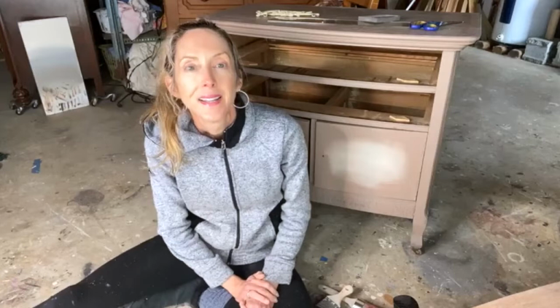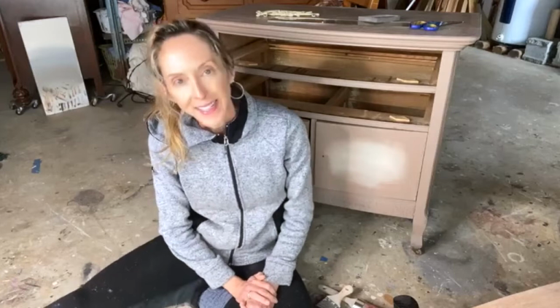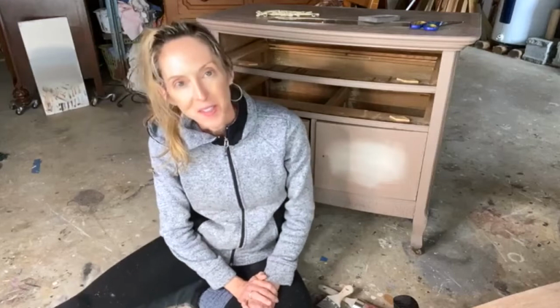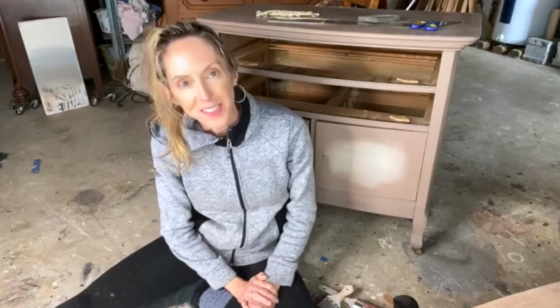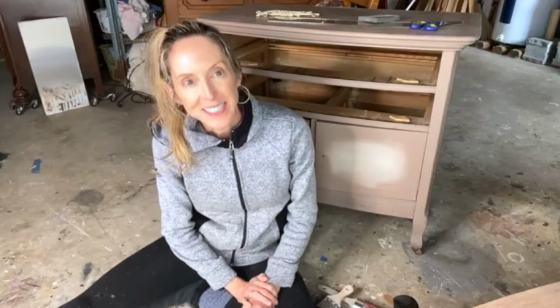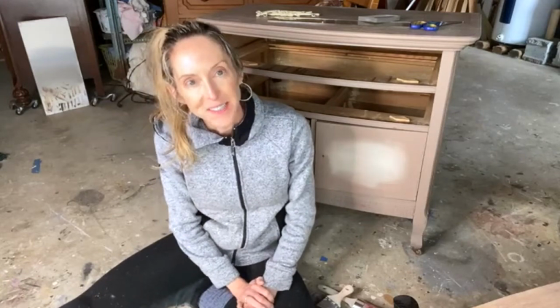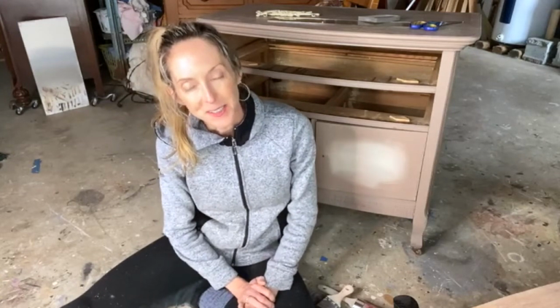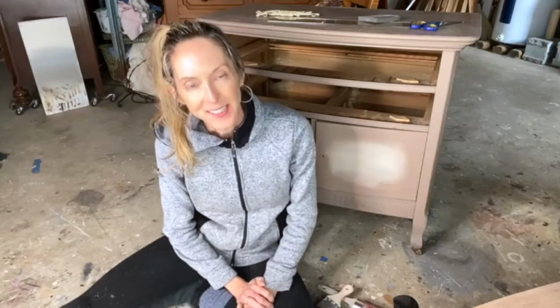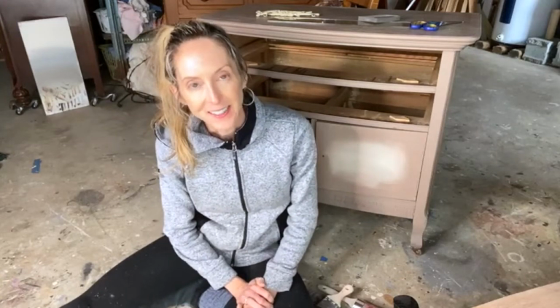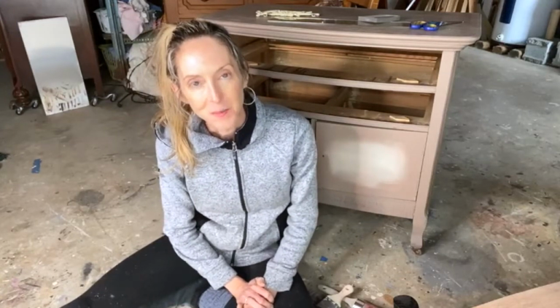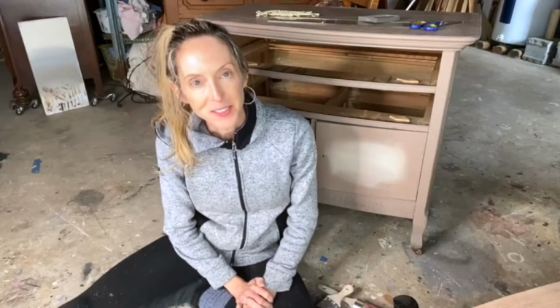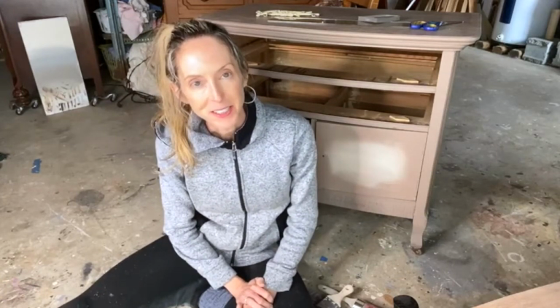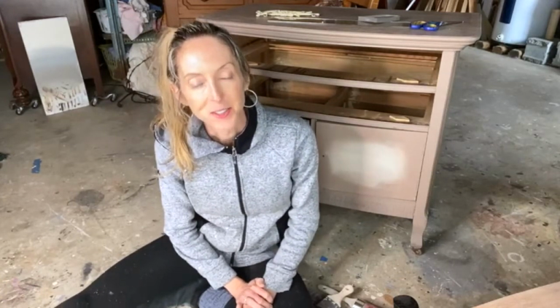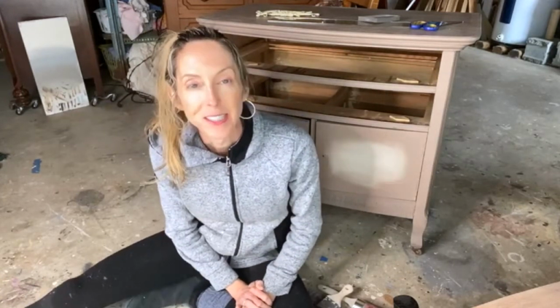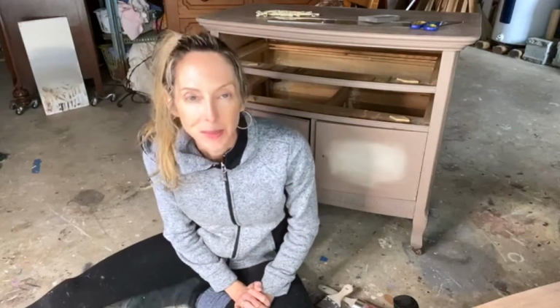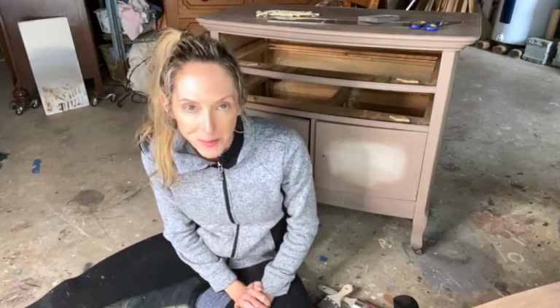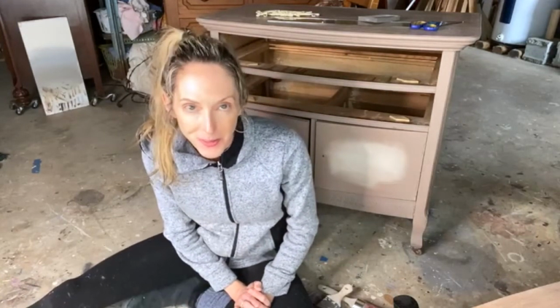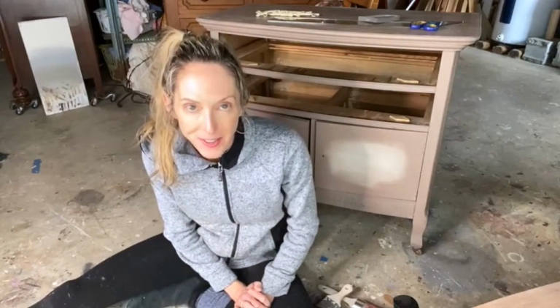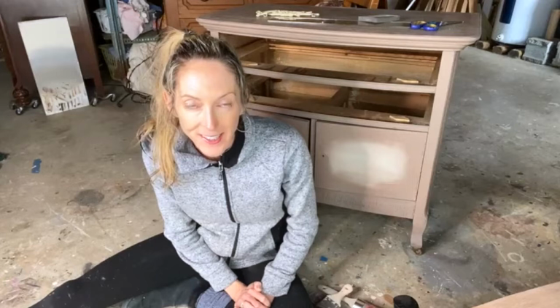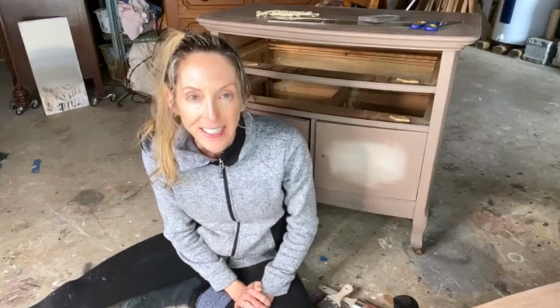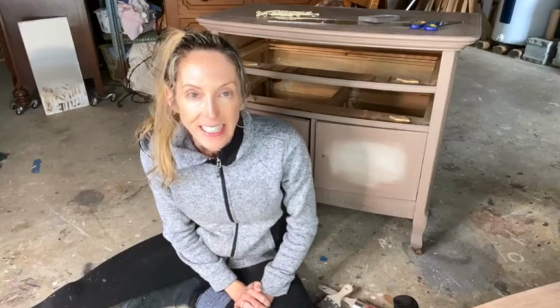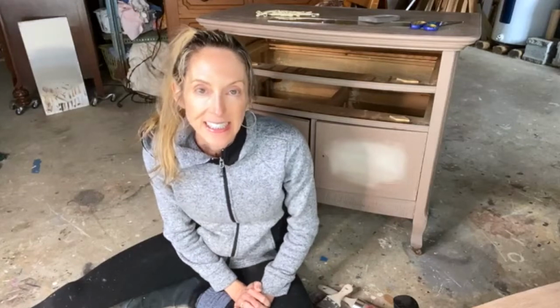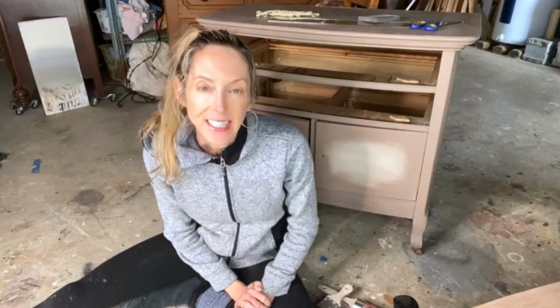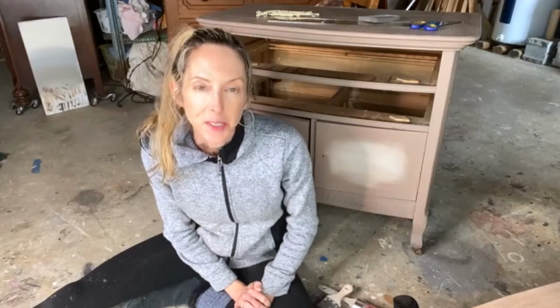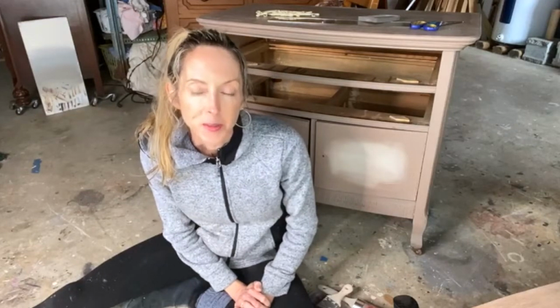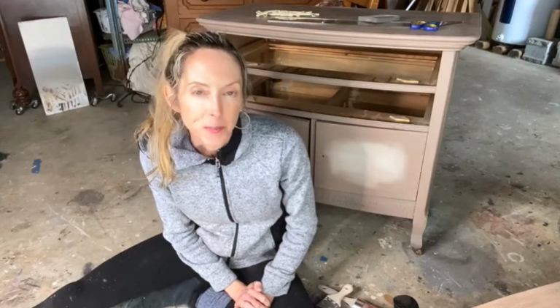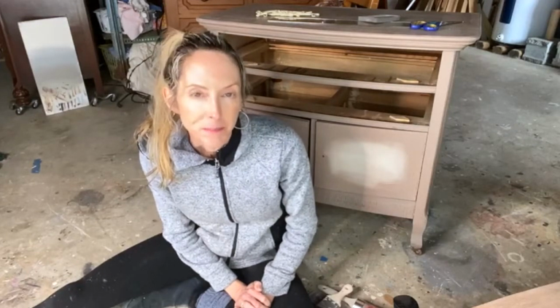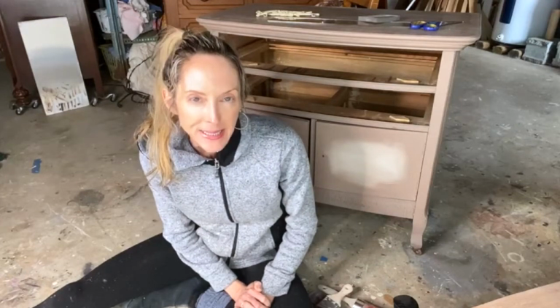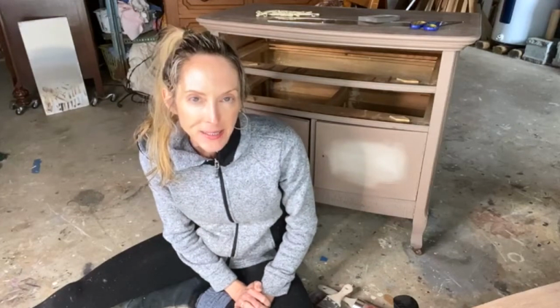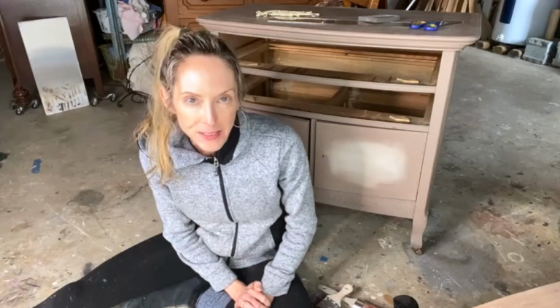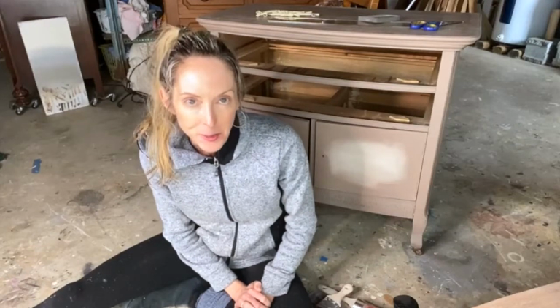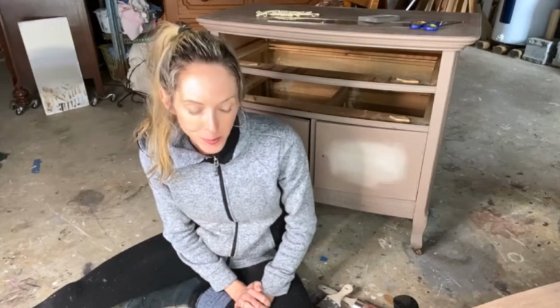Hey everyone, this is Lynn Wilson at Lynn Wilson Originals here in Mills River, North Carolina. And today I'm going to do a little bit of blending with some neutrals.